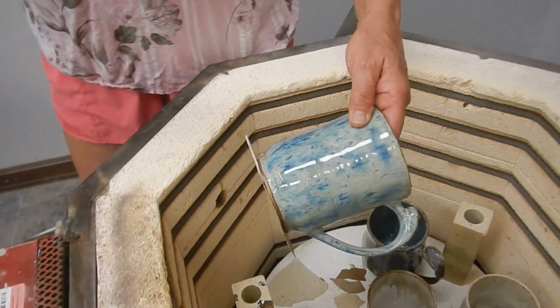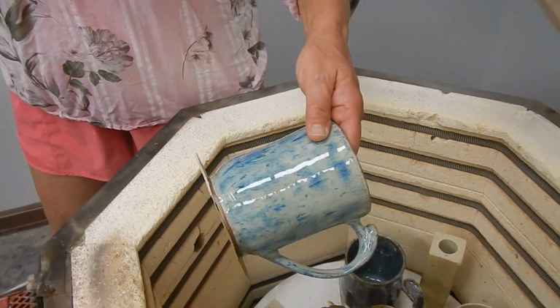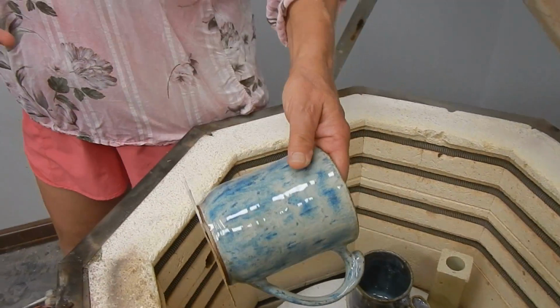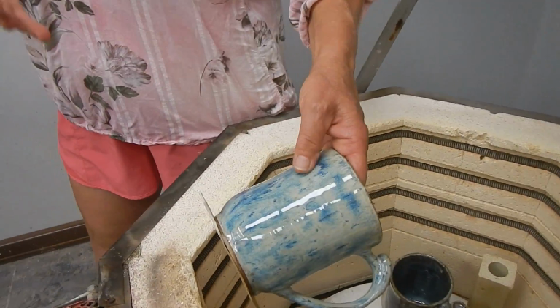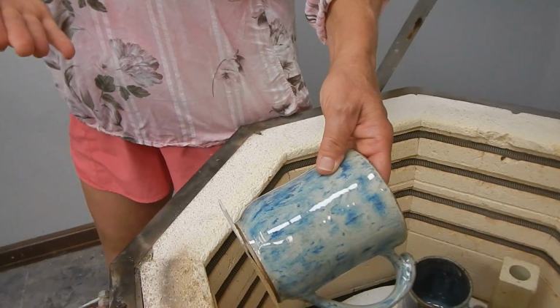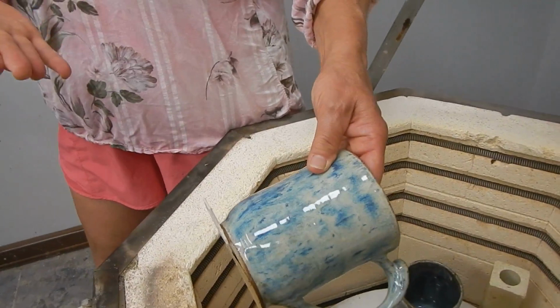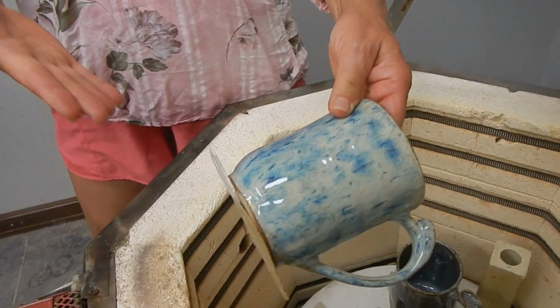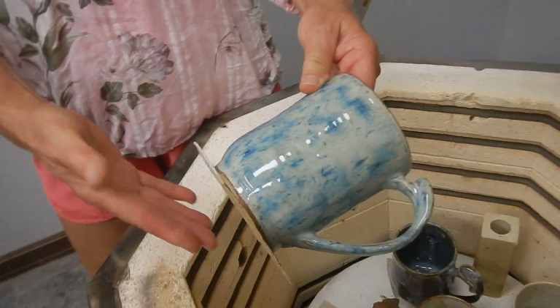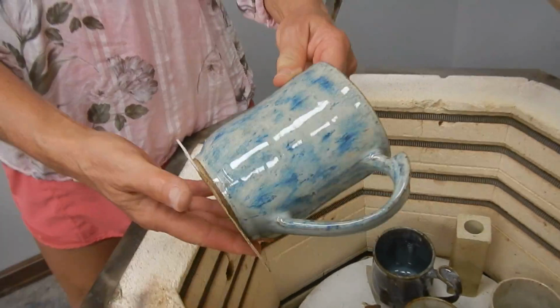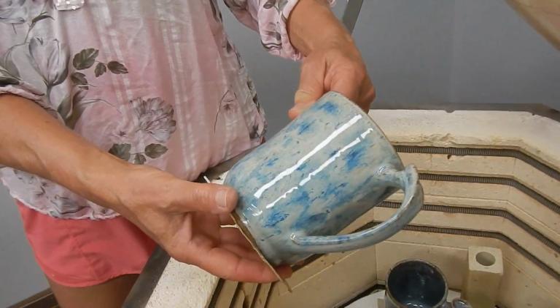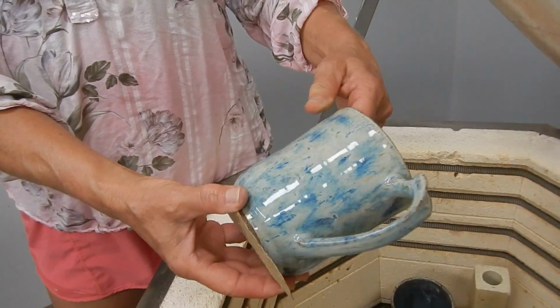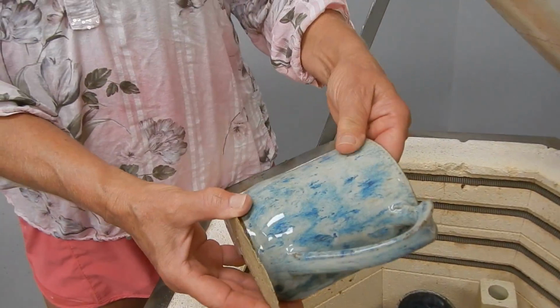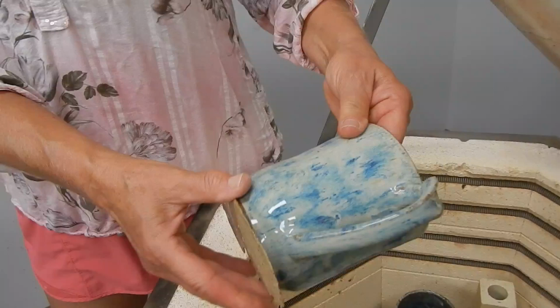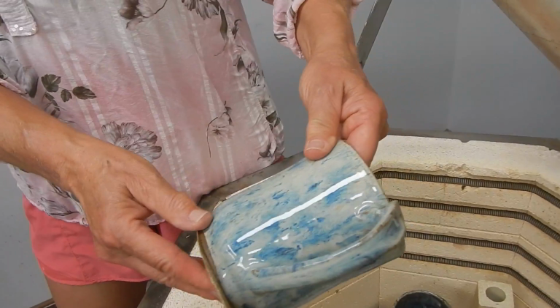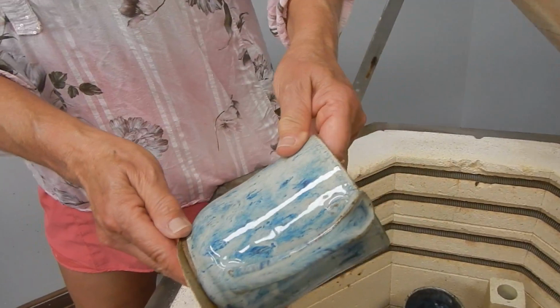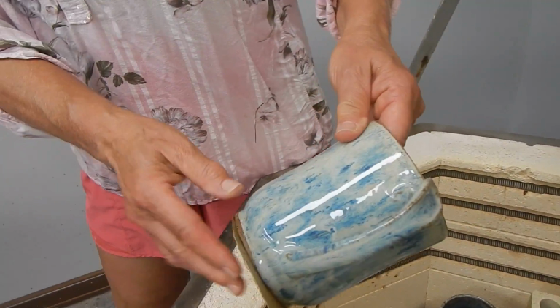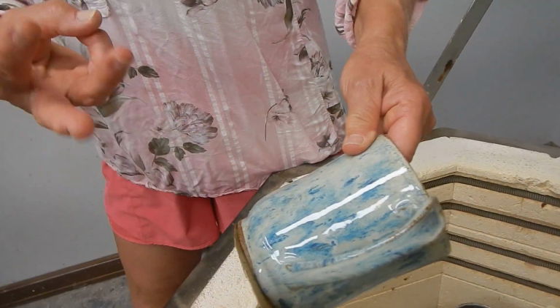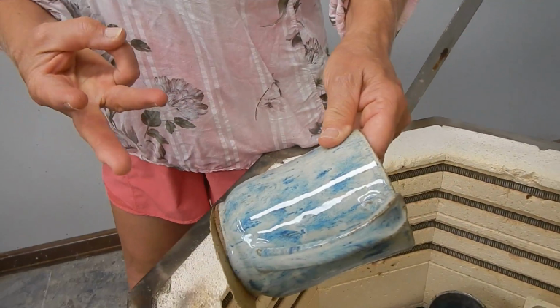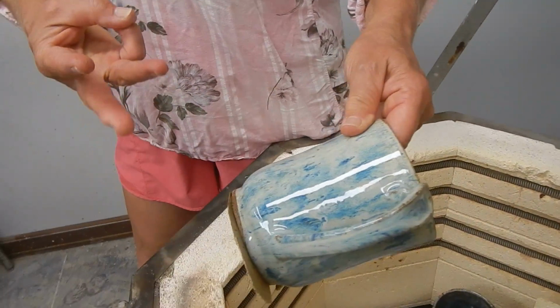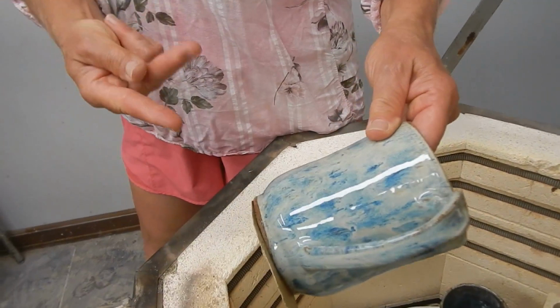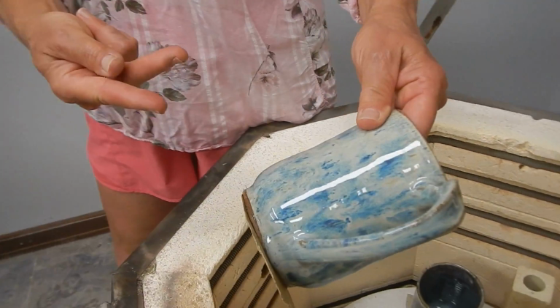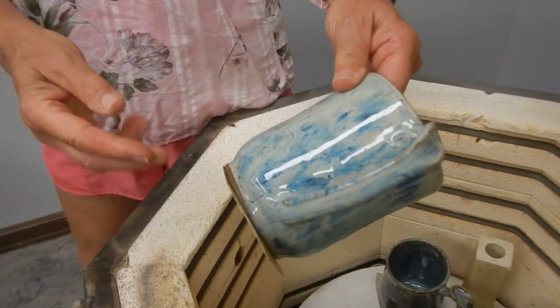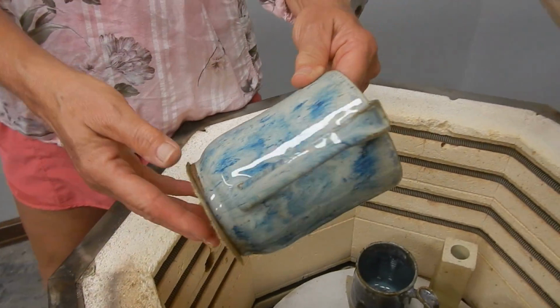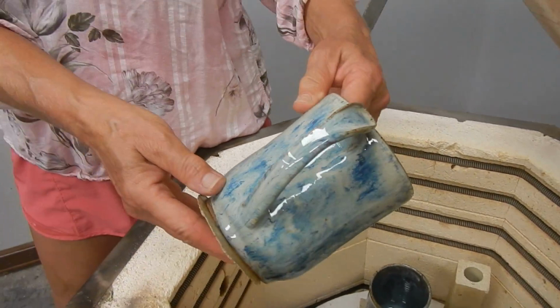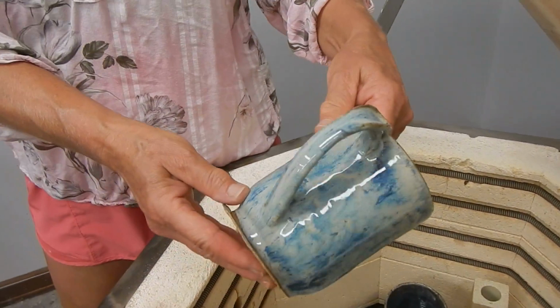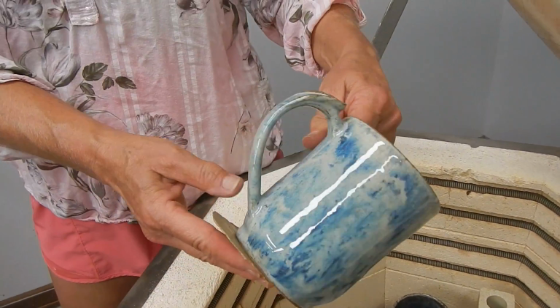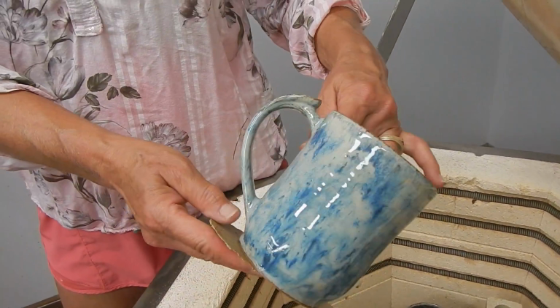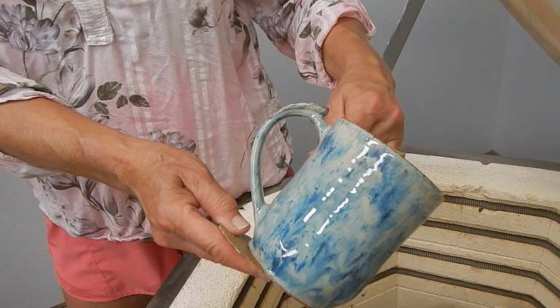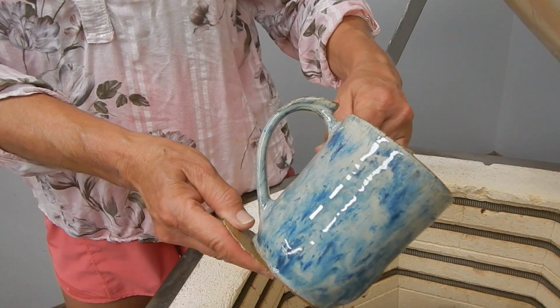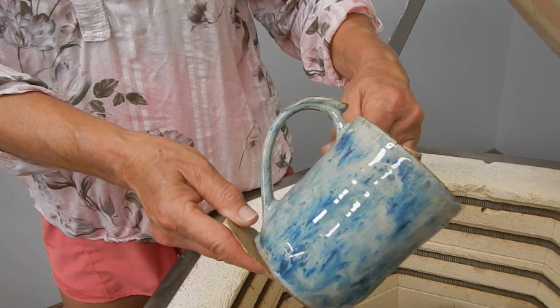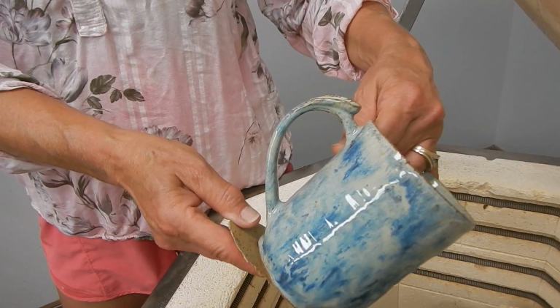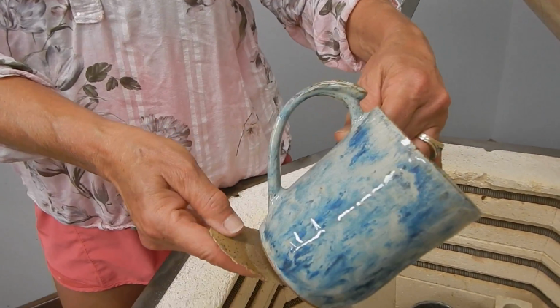I believe this is birch, muddy waters, and blue red tile — about three coats of birch, two muddy water, and blue red tile on the top, completely covering everything top to bottom.